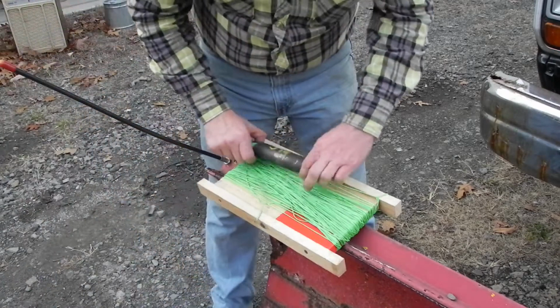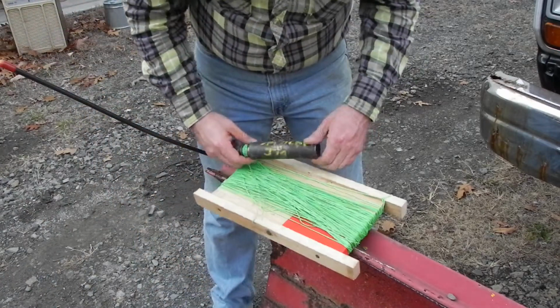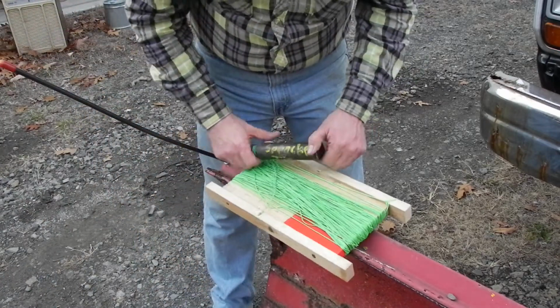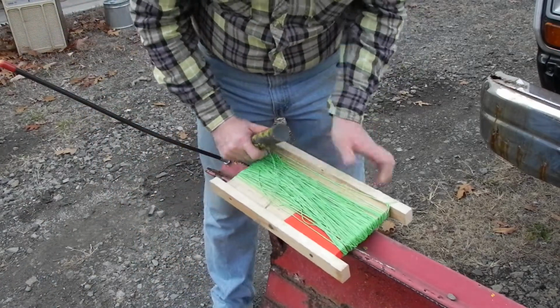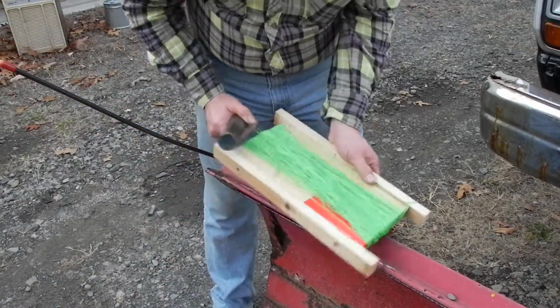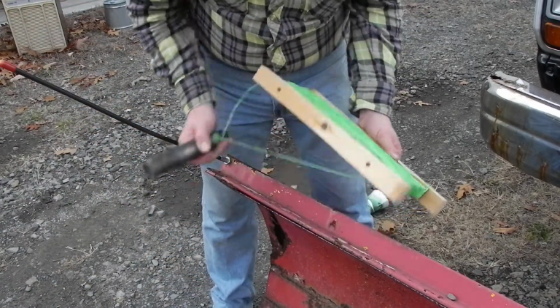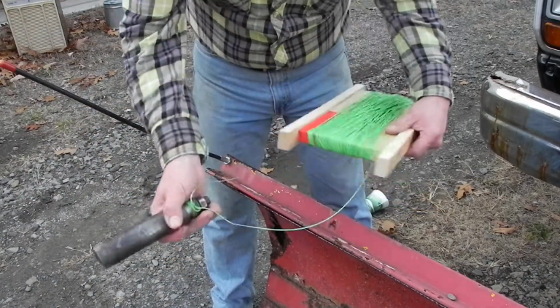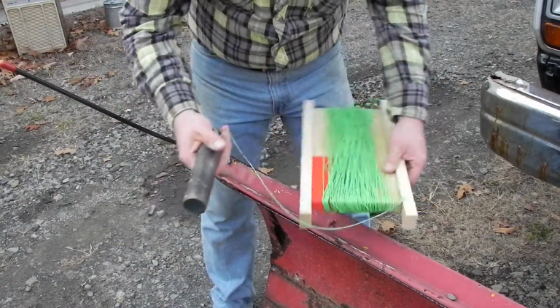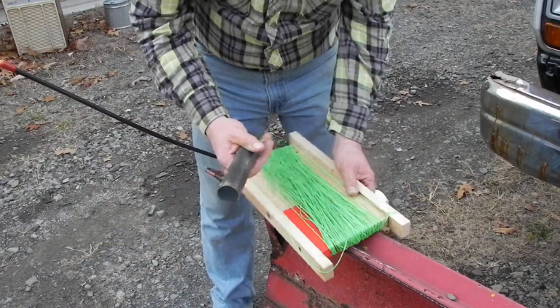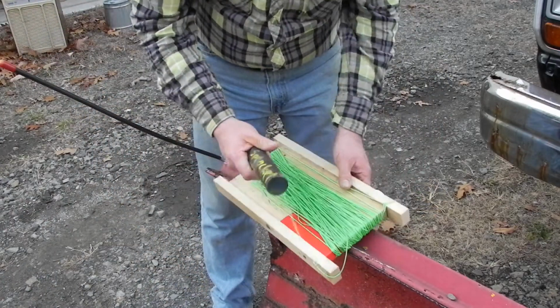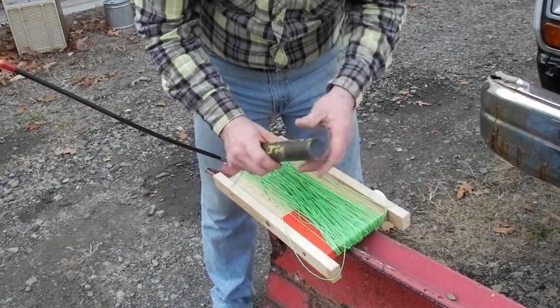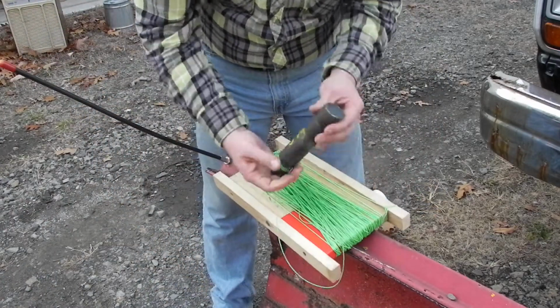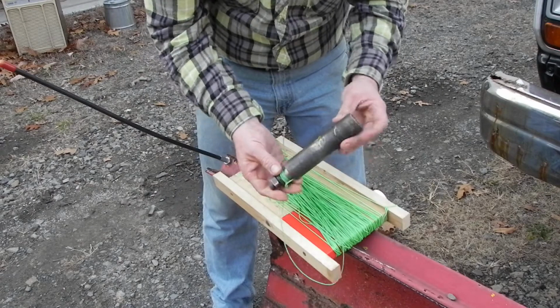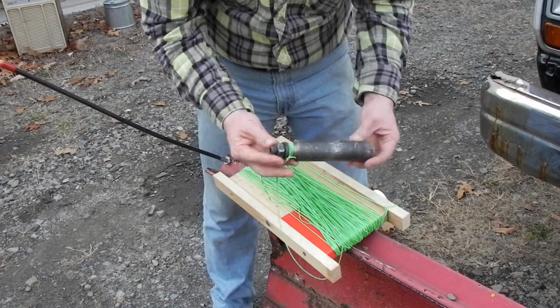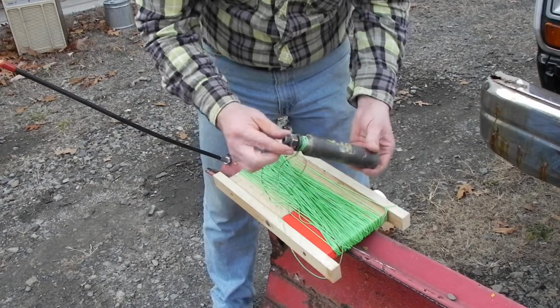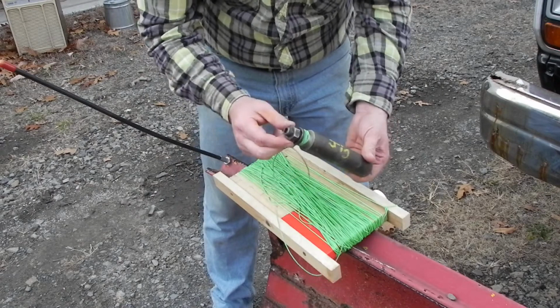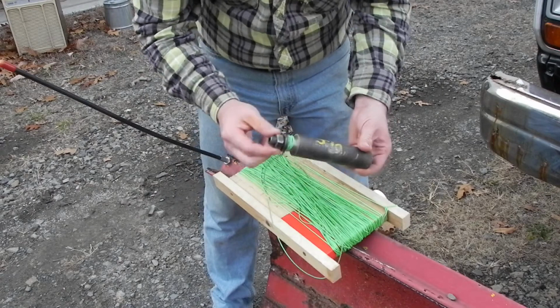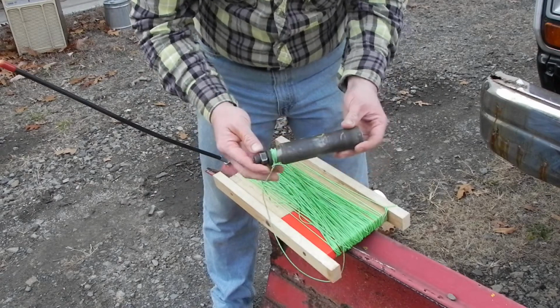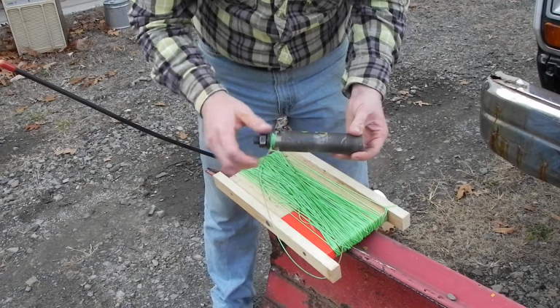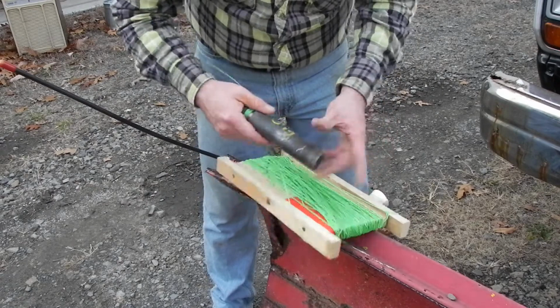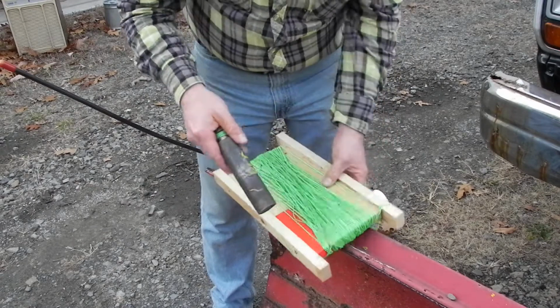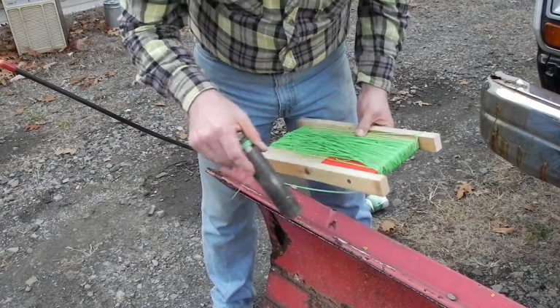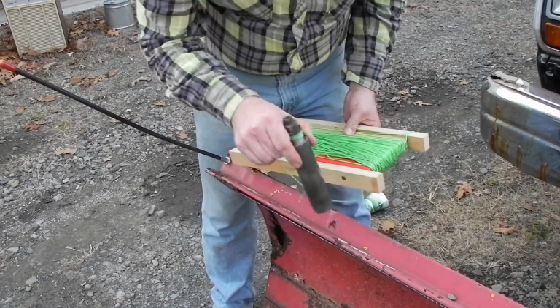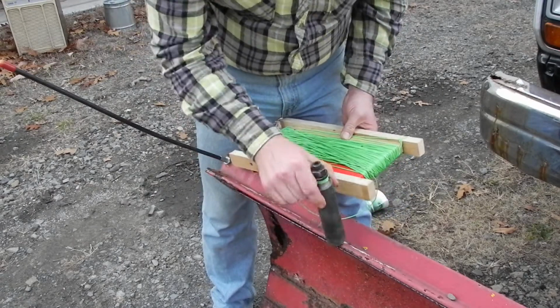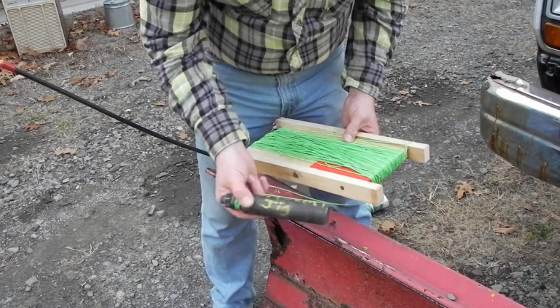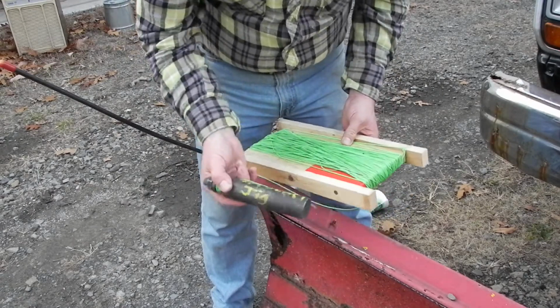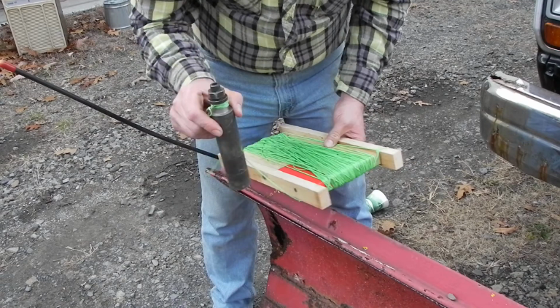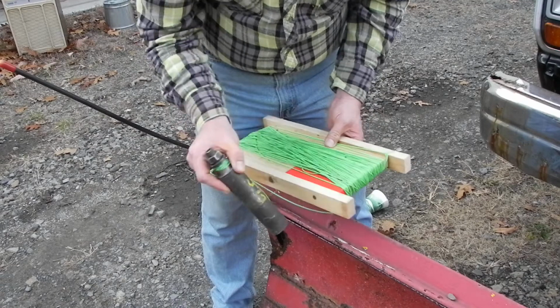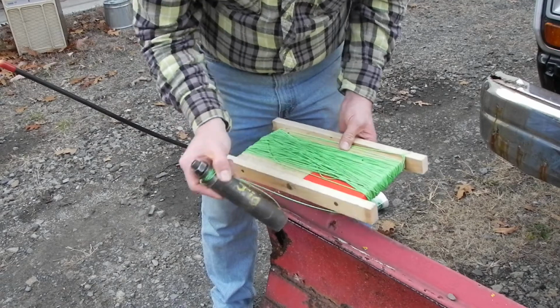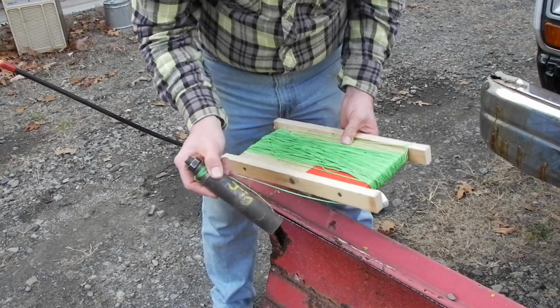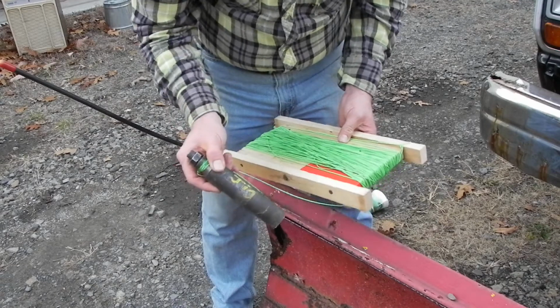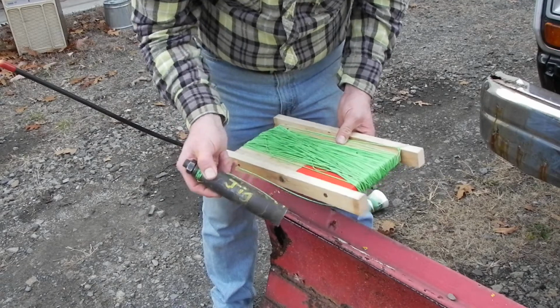This is how we found the bottom of the well. We lowered this down in — it's real heavy, solid steel, has a hole drilled in the end of it. You could tell, you could hear it splash when it hit the water.